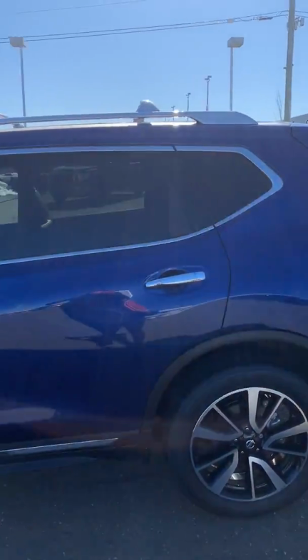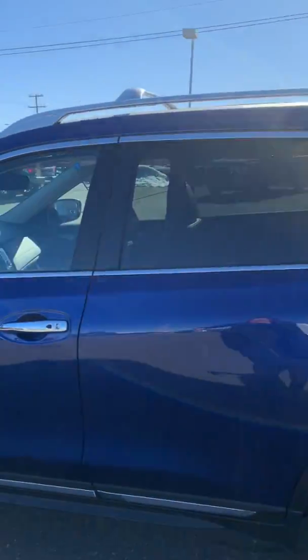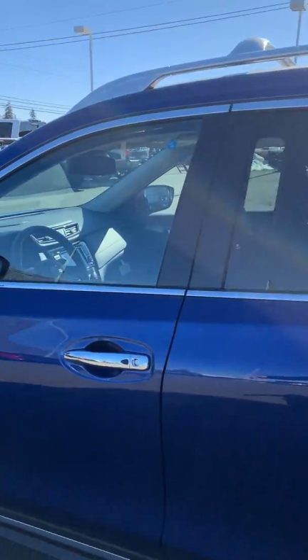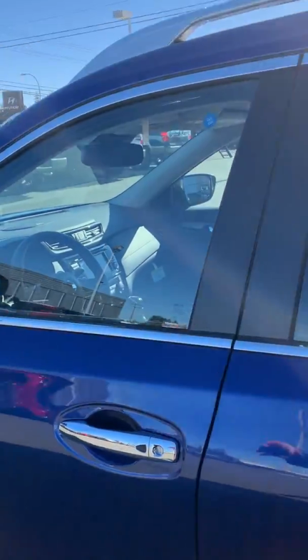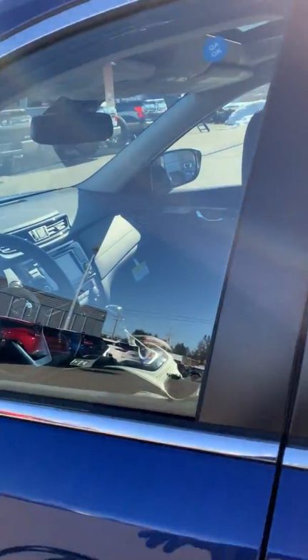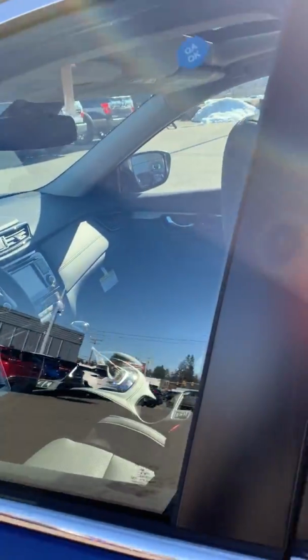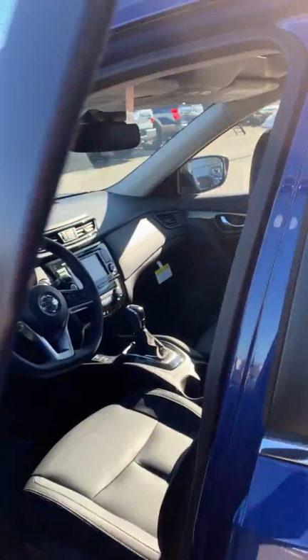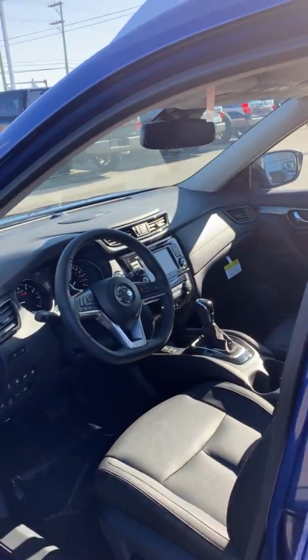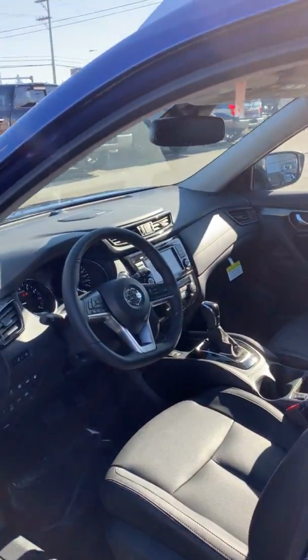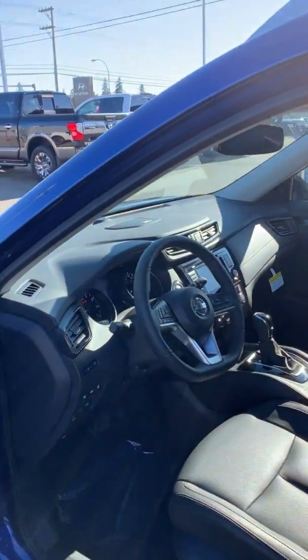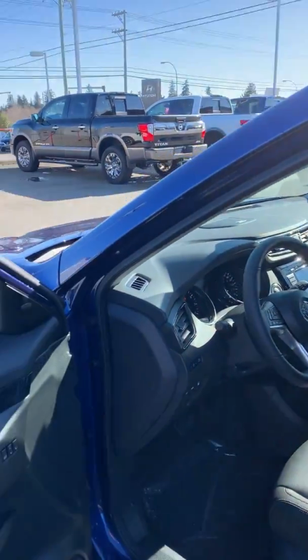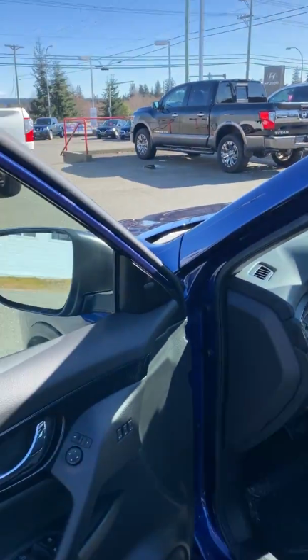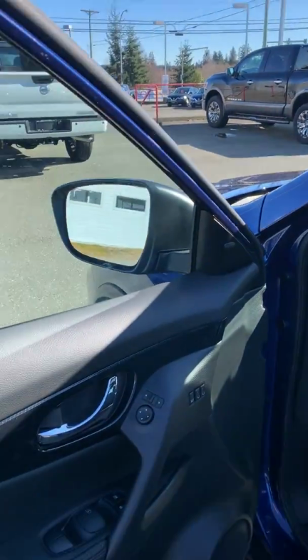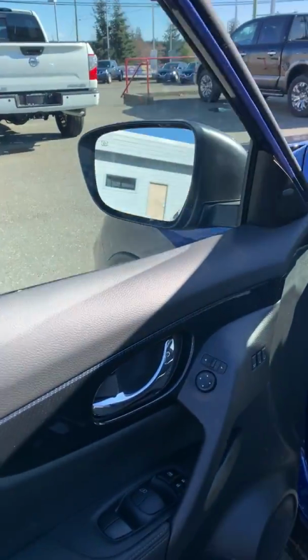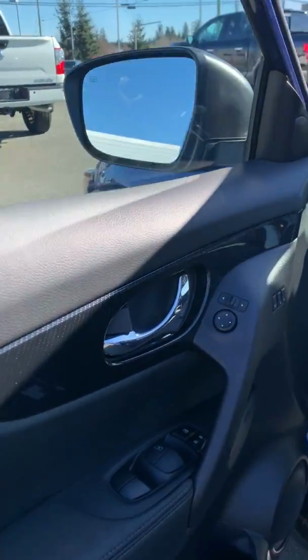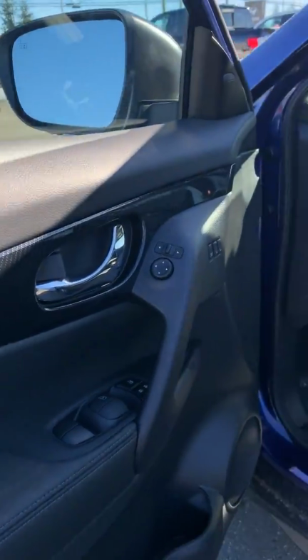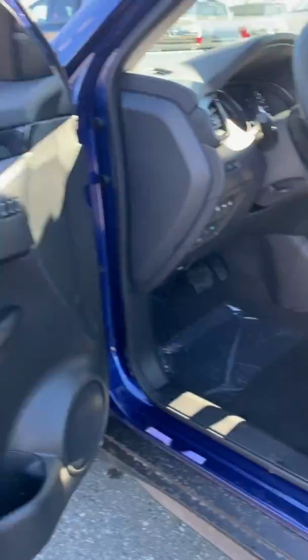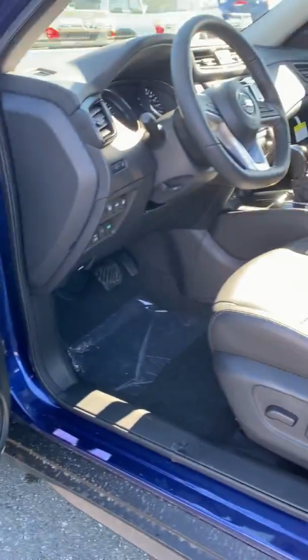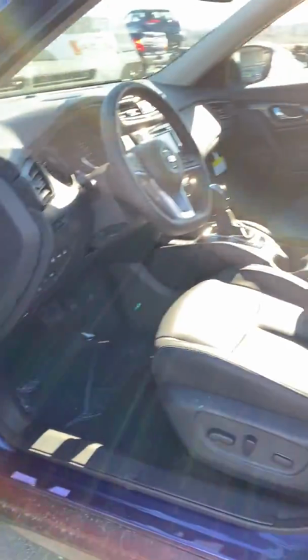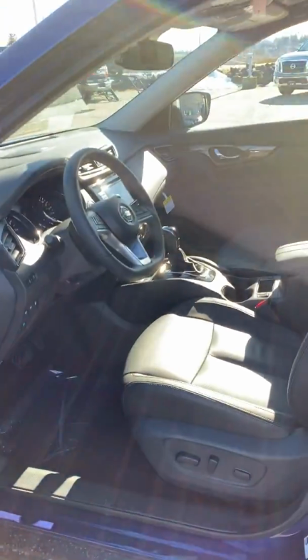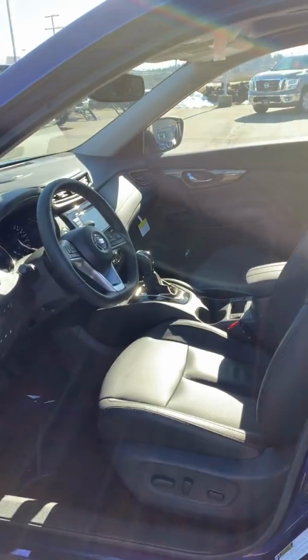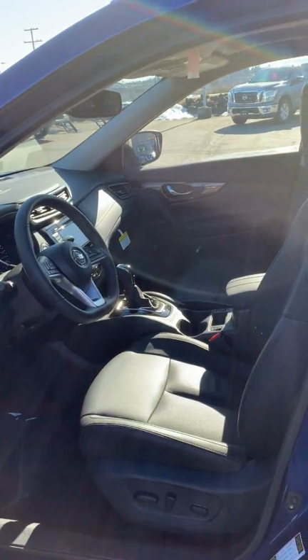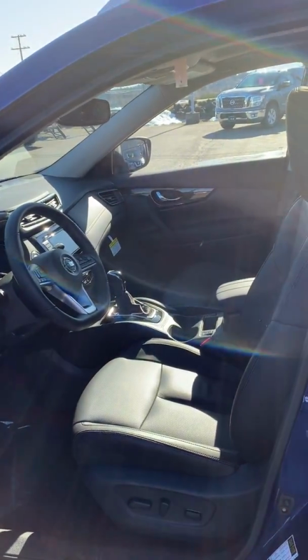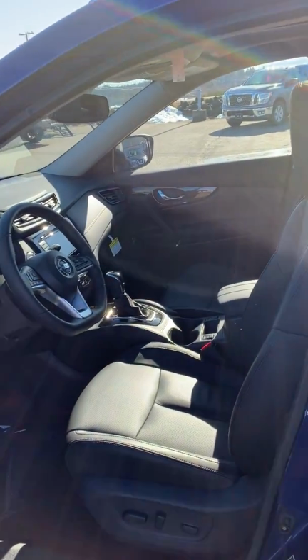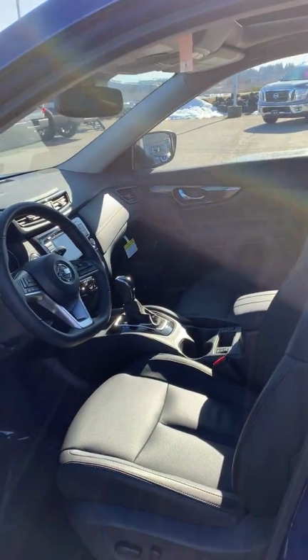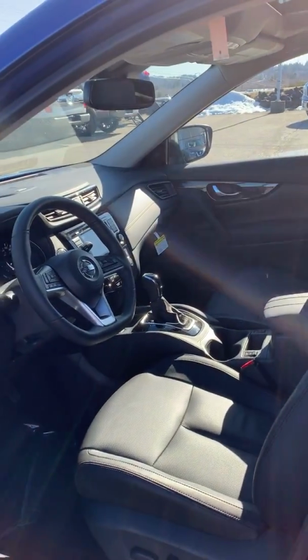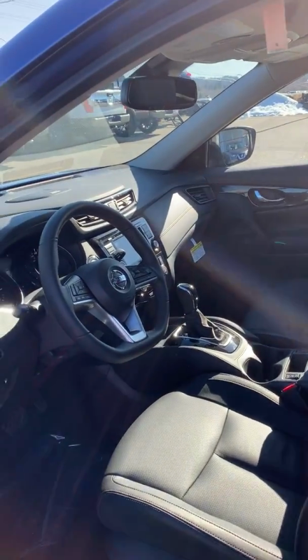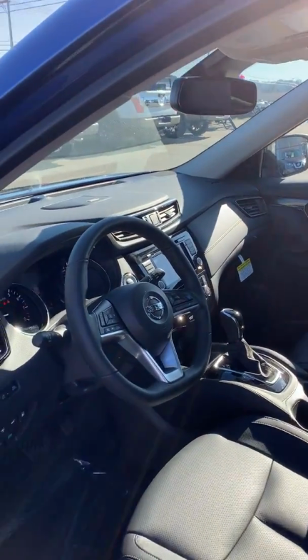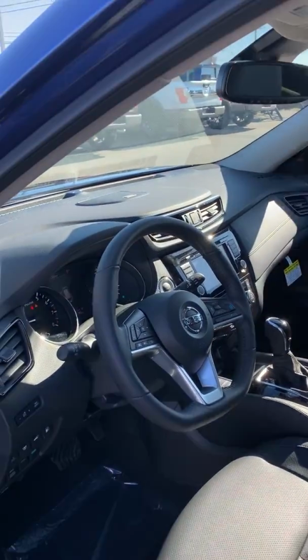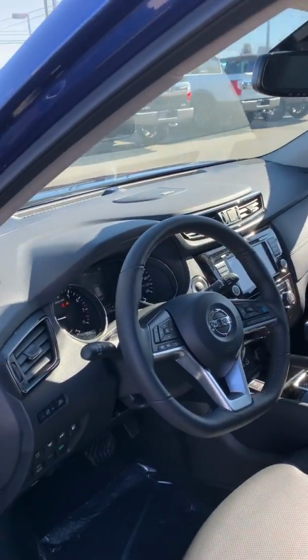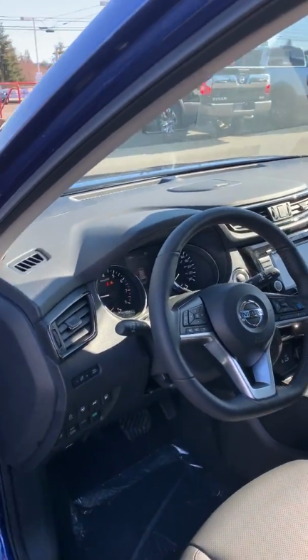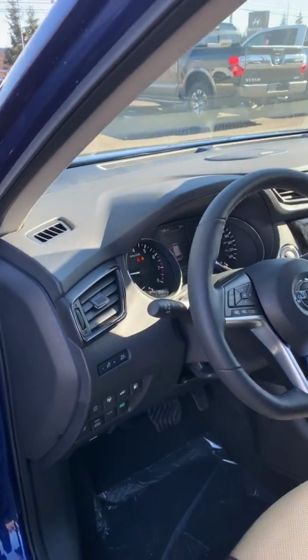Inside you have your remote keyless entry, memory seats, and of course all power options. It will also slide back once the door opens, and when you turn off the vehicle it will slide back to let you out as well.